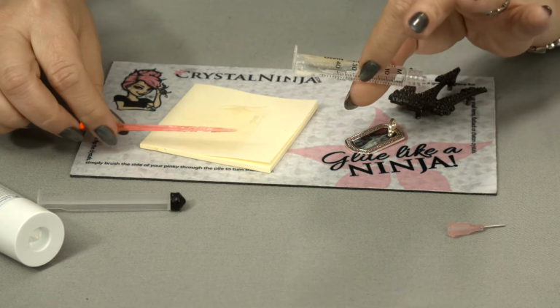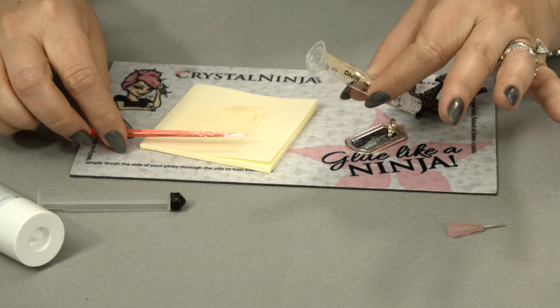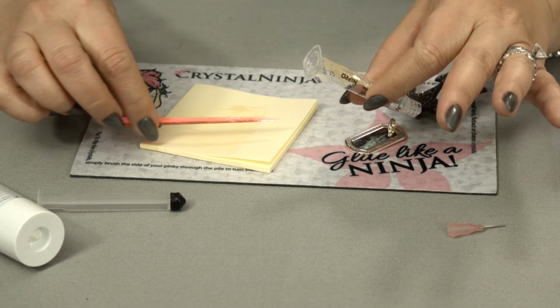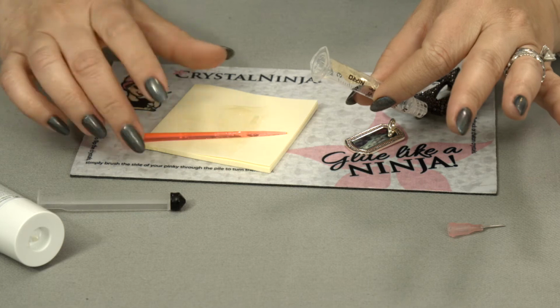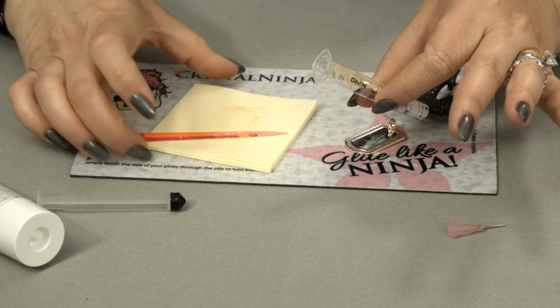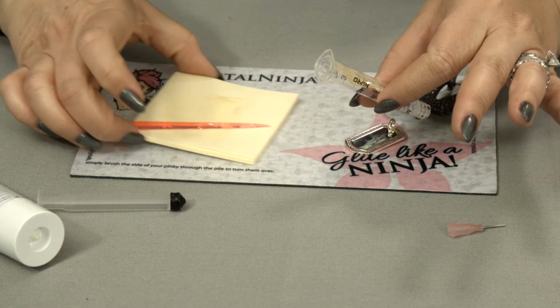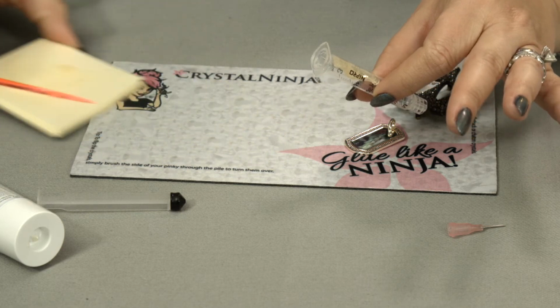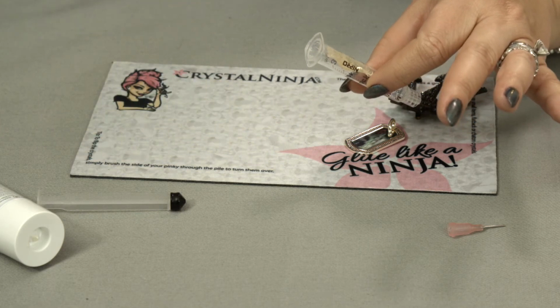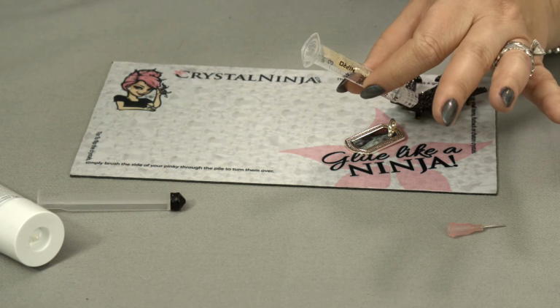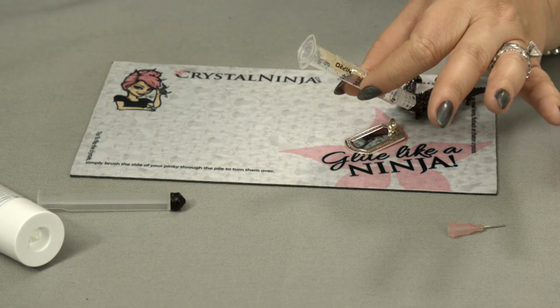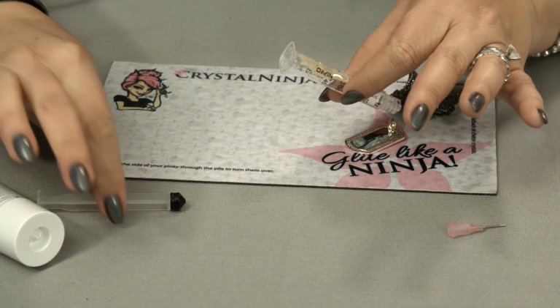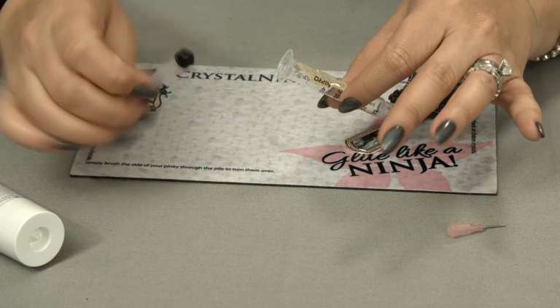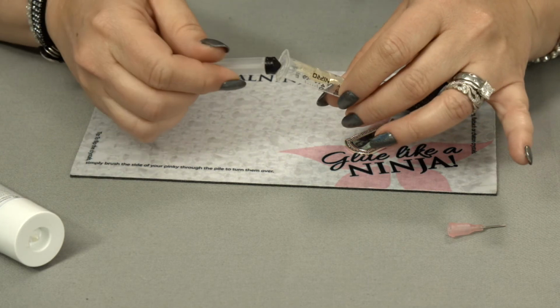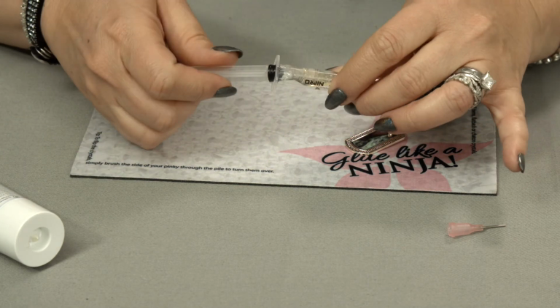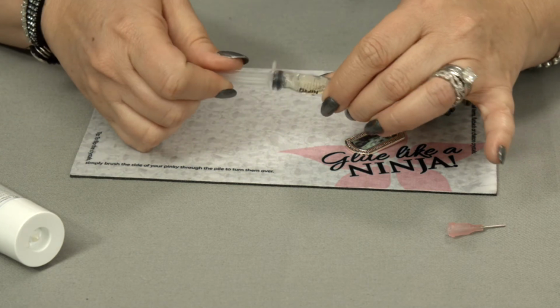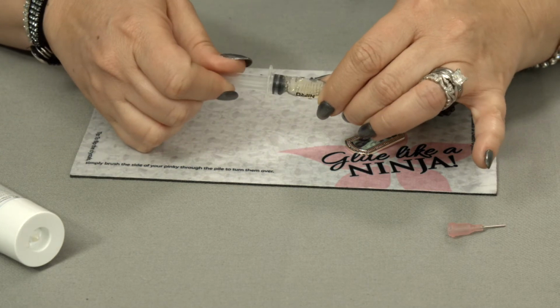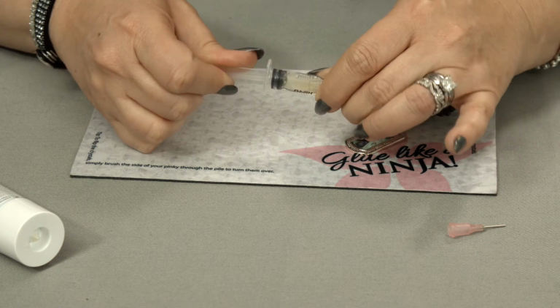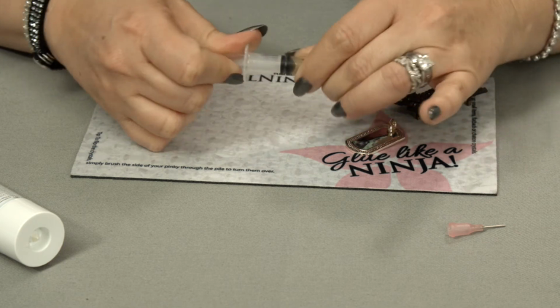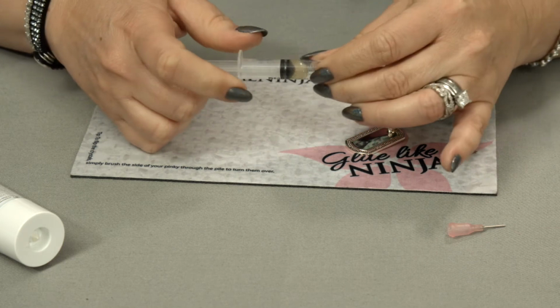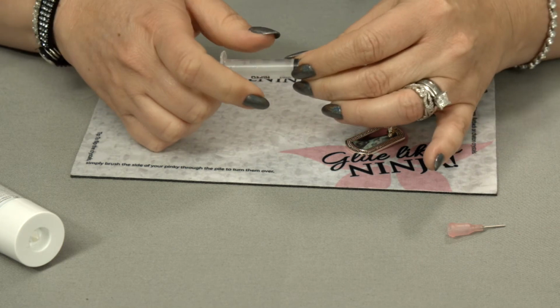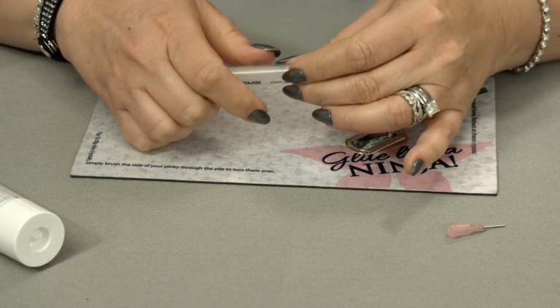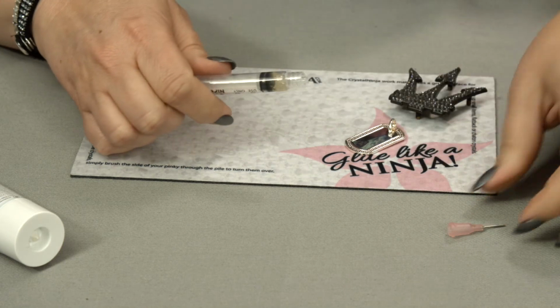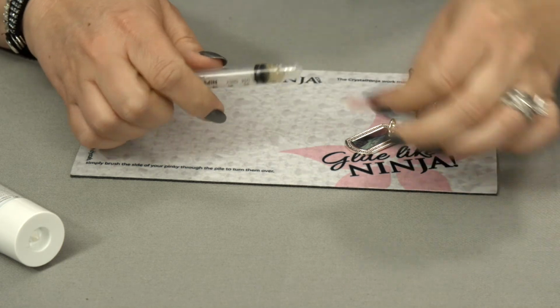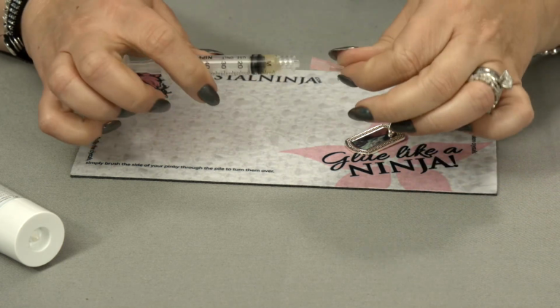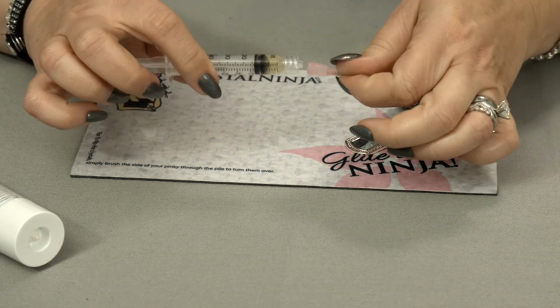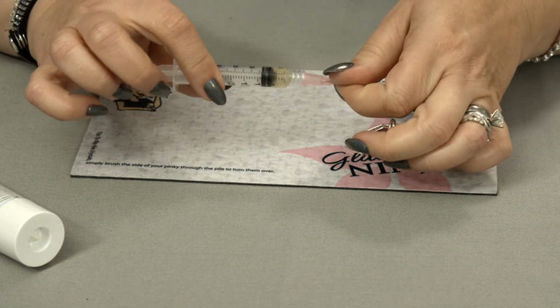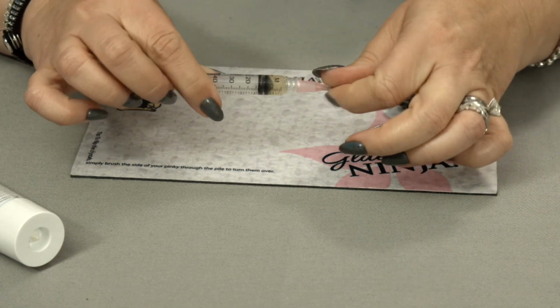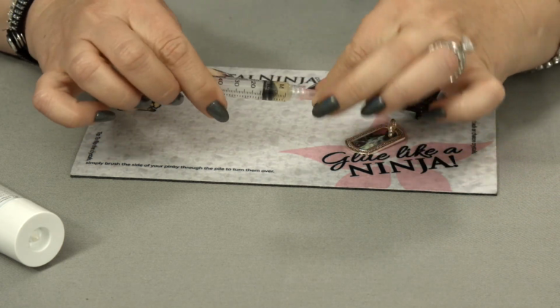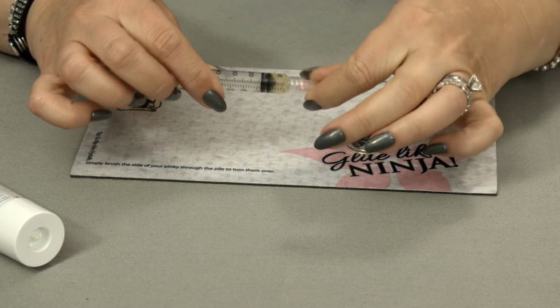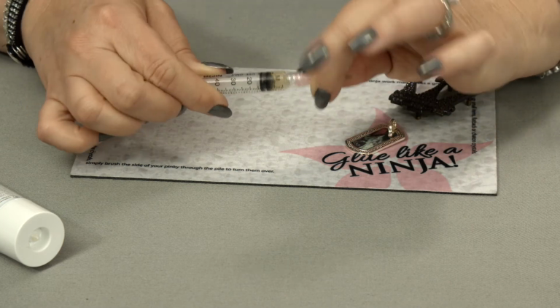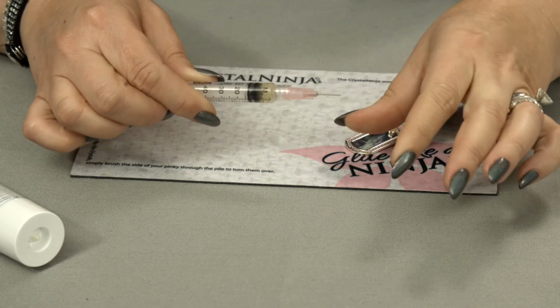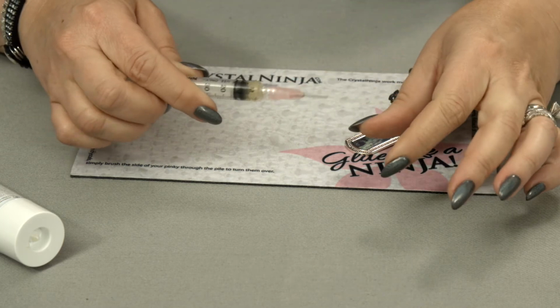Use the edge to wipe the glue off. You don't need very much — you can put this aside so you don't lean into it. Put your plunger back in, then add your syringe tip on. Just give it a twist and you'll feel it lock in.